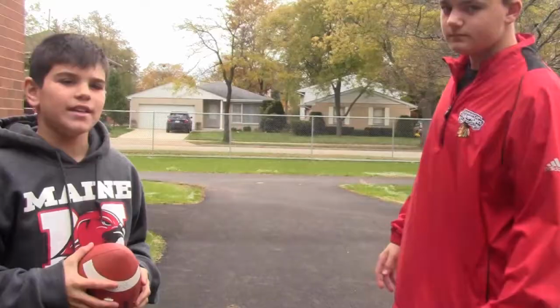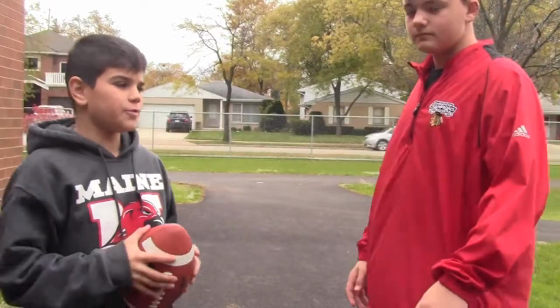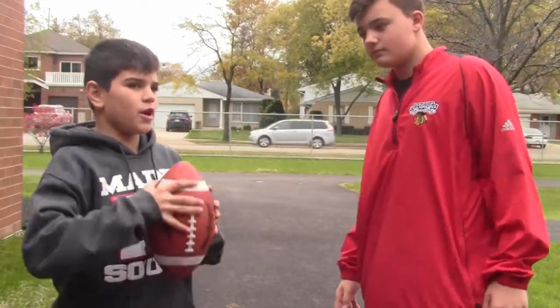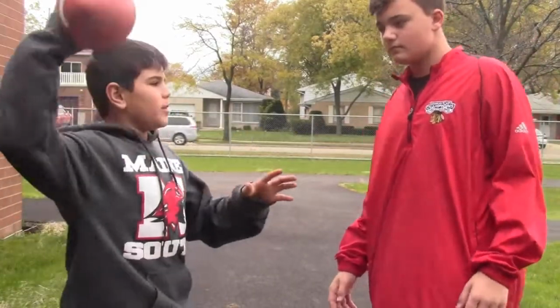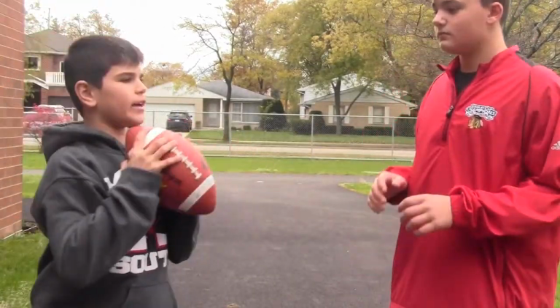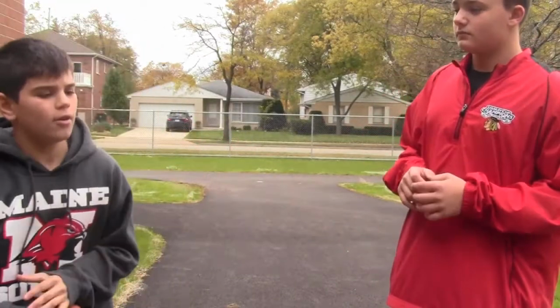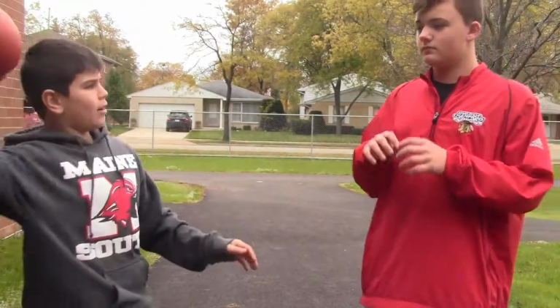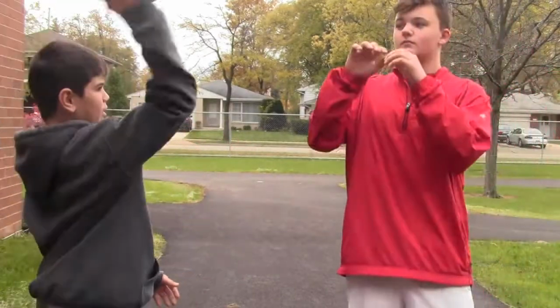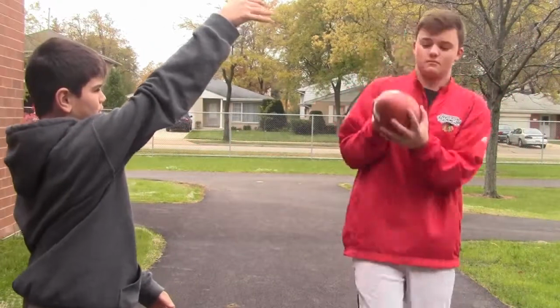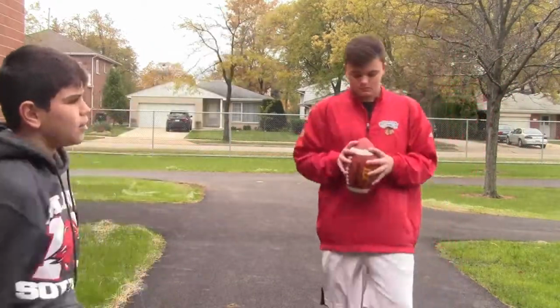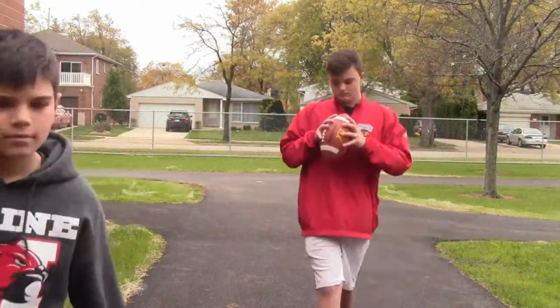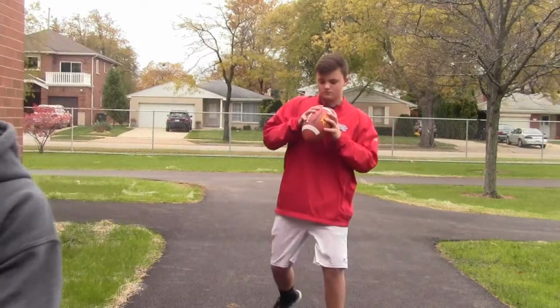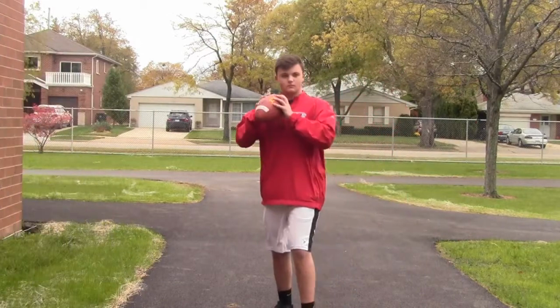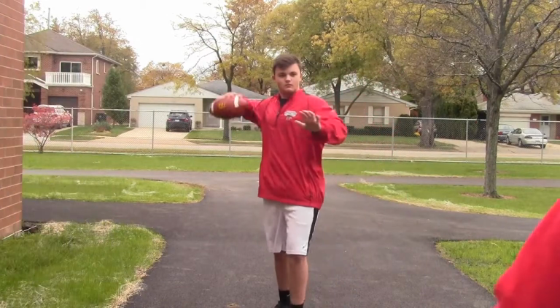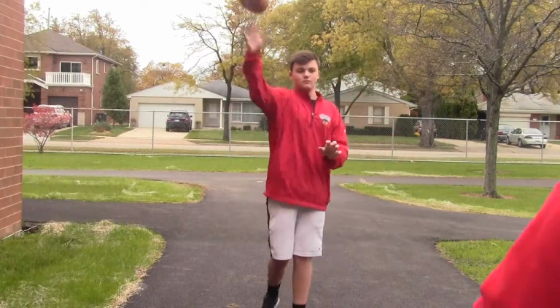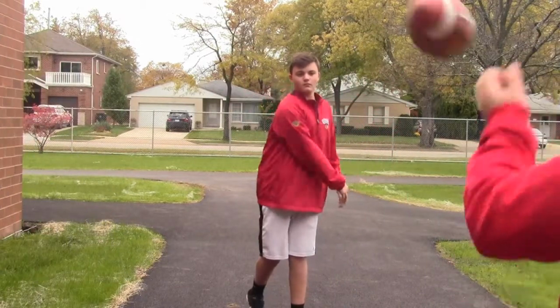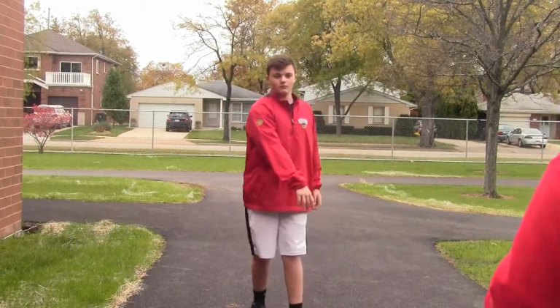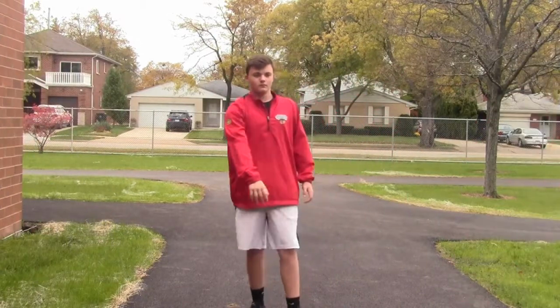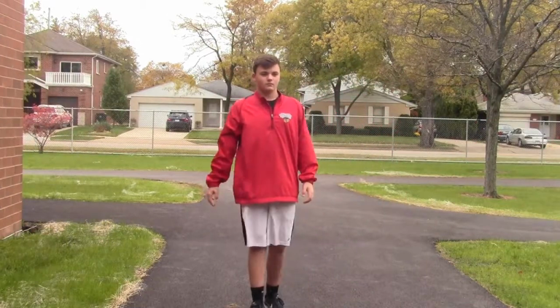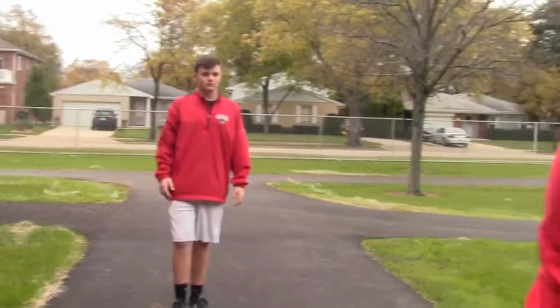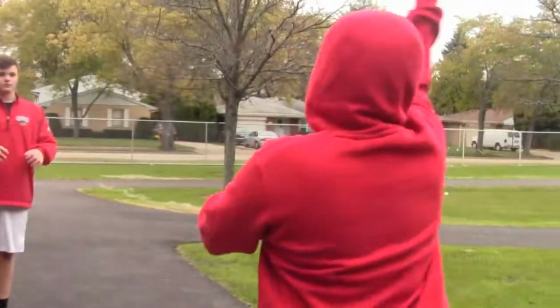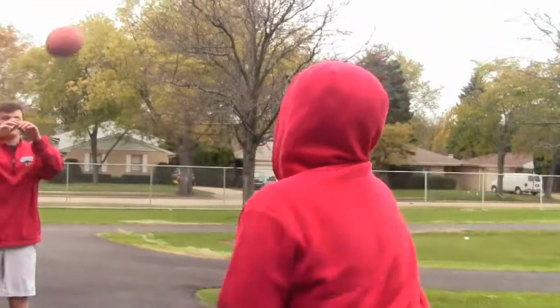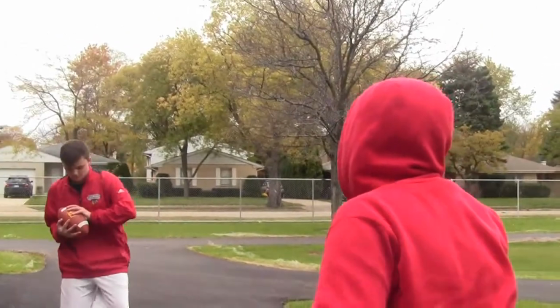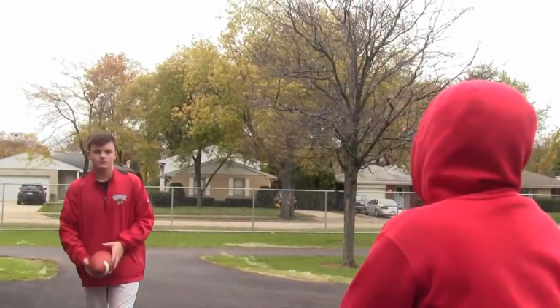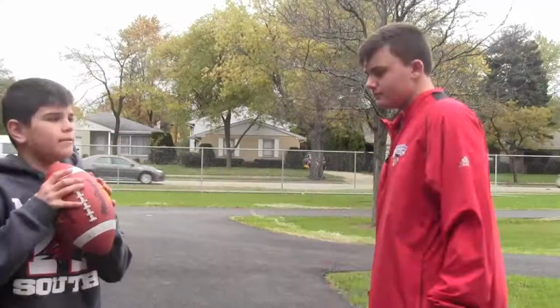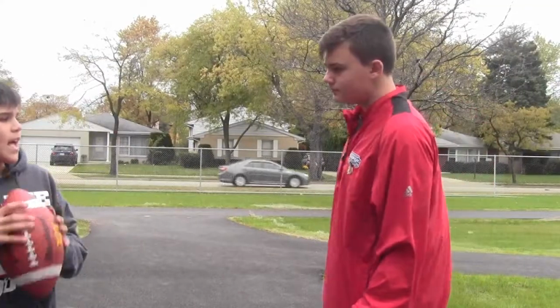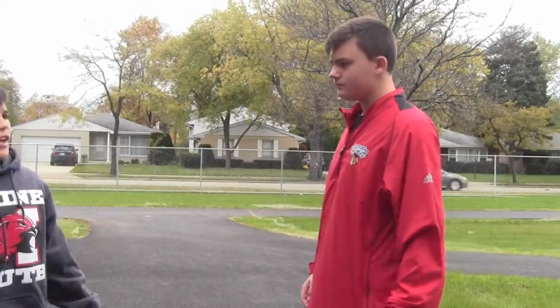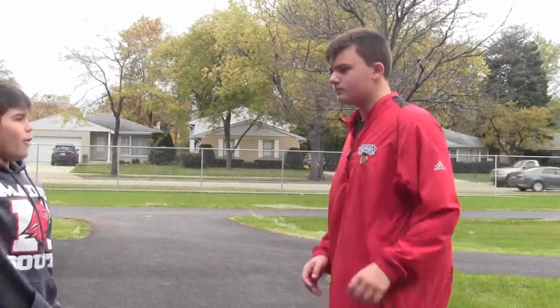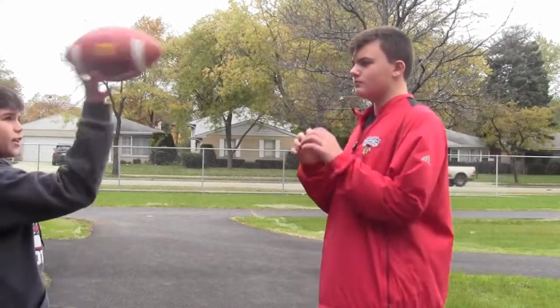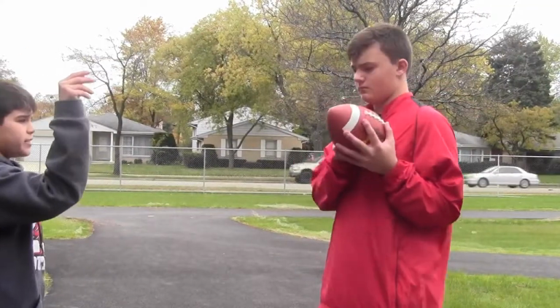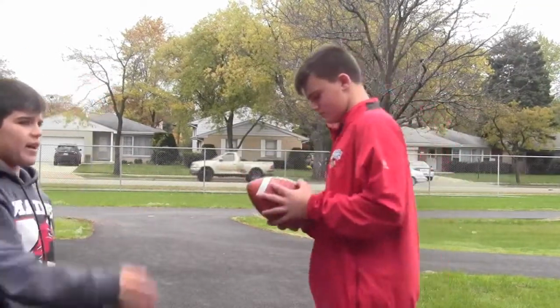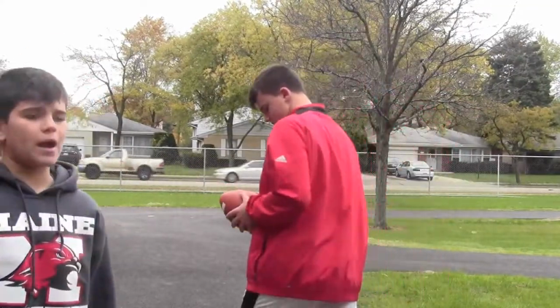As you start to move your arm forward, let go around here. As you let go, flick your wrist to make a spiral.